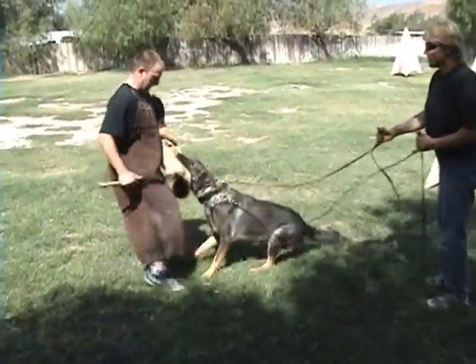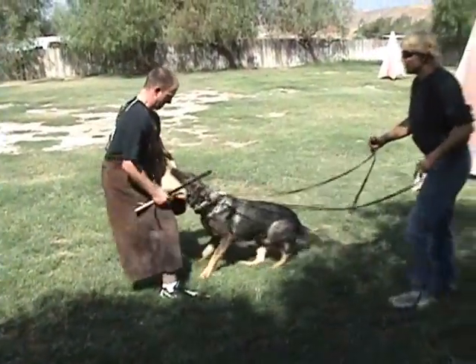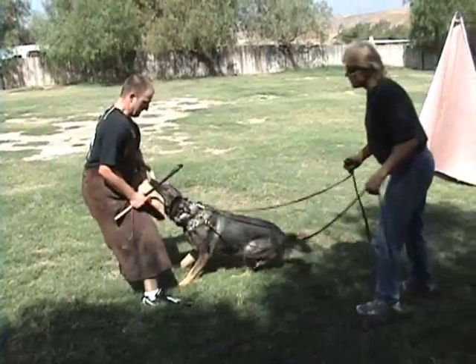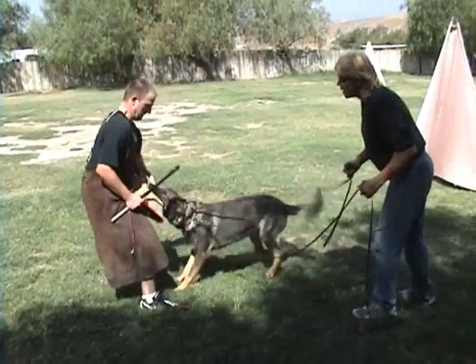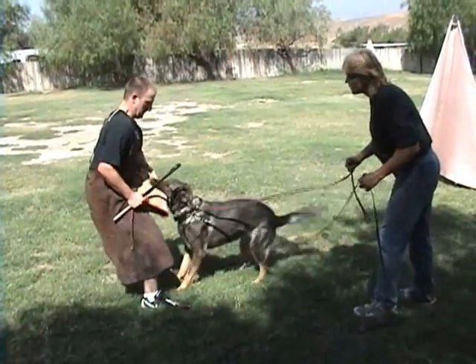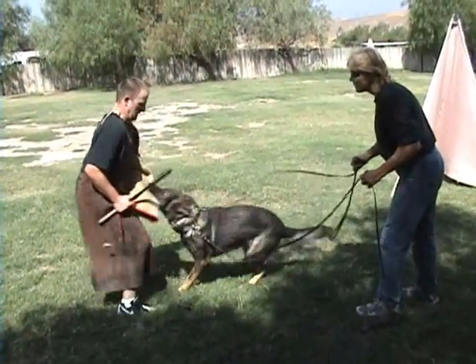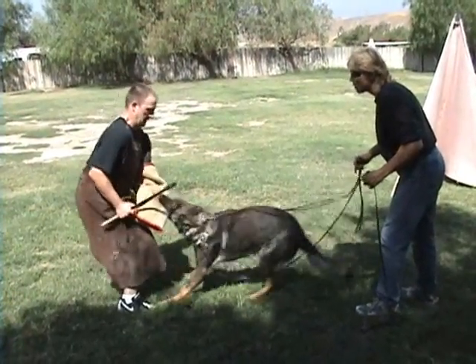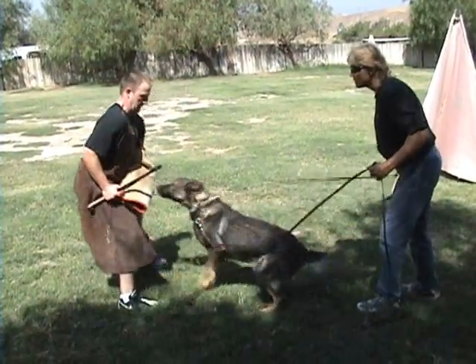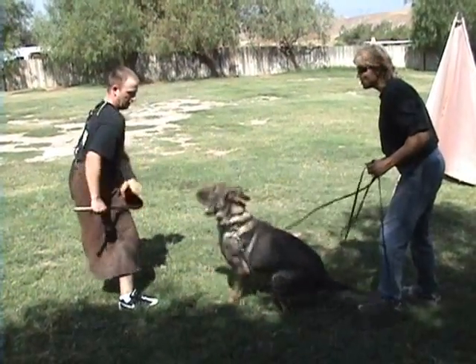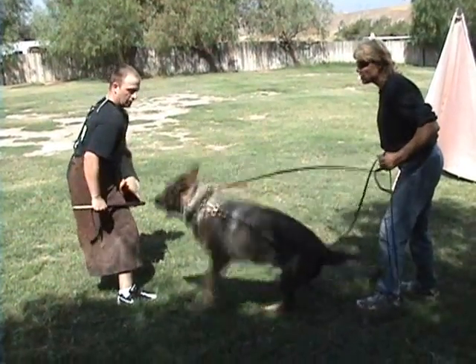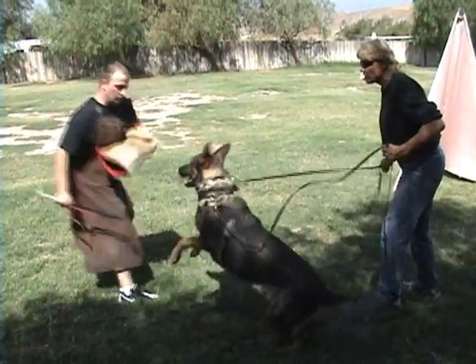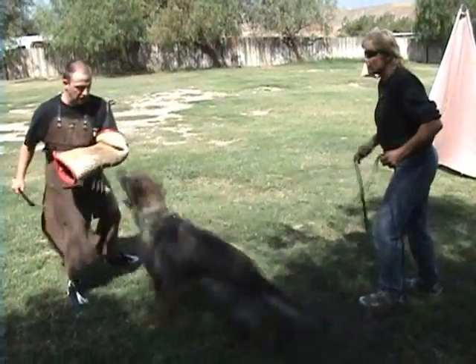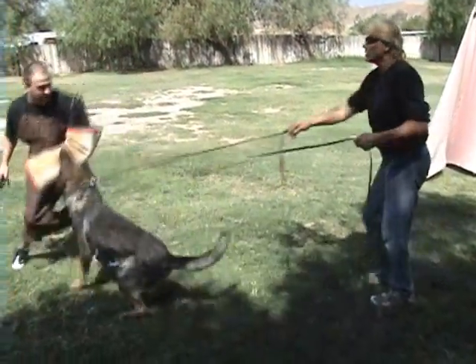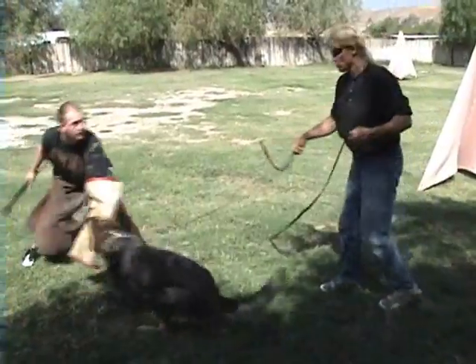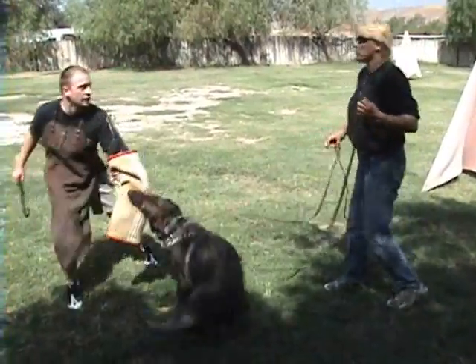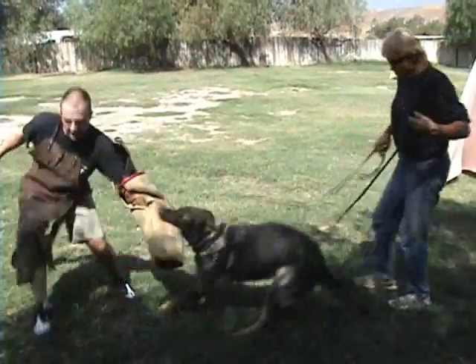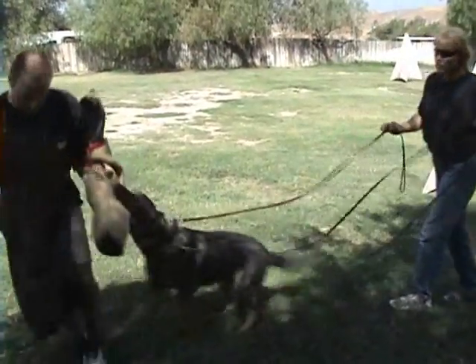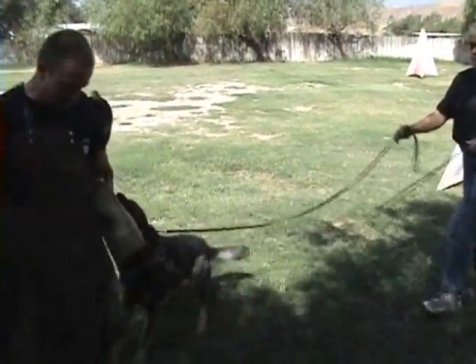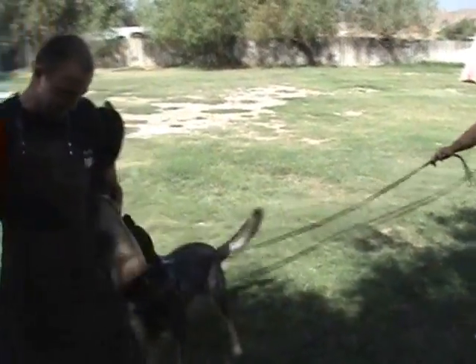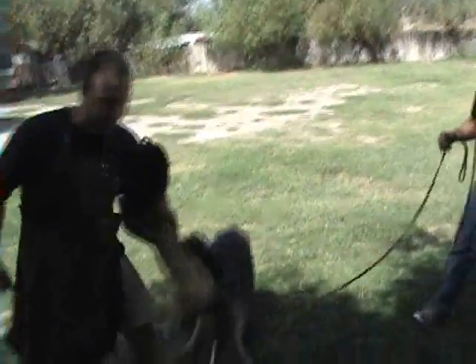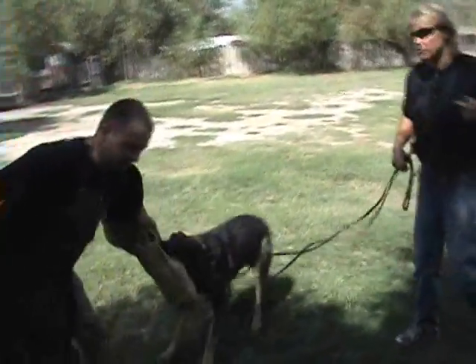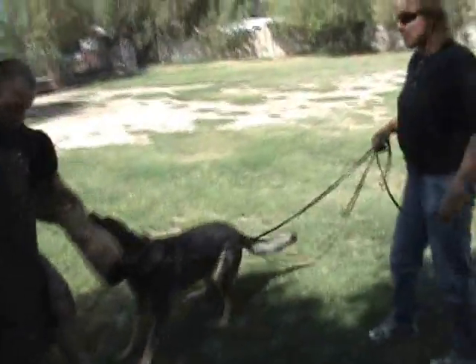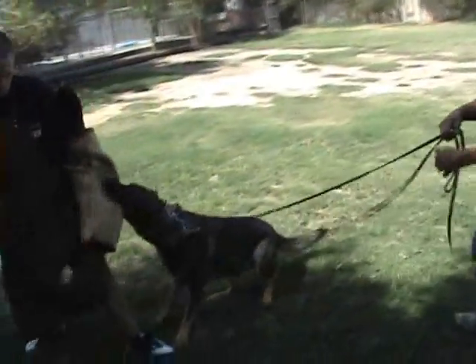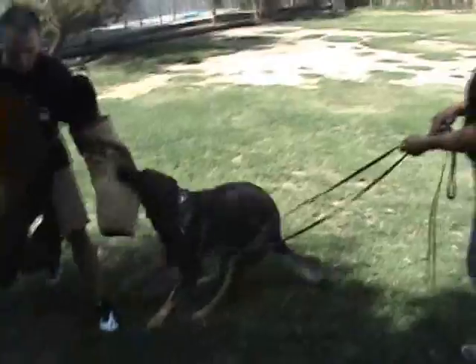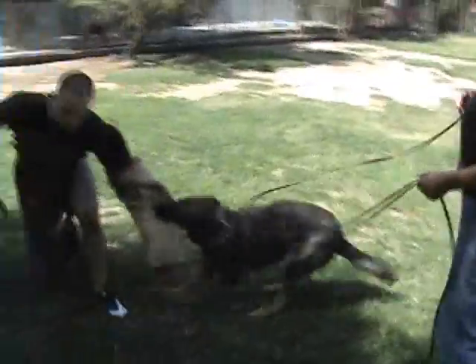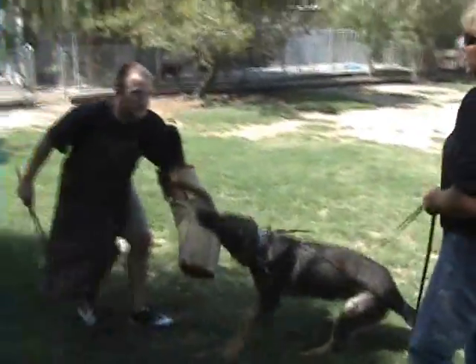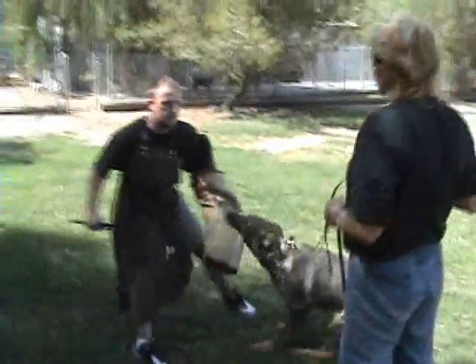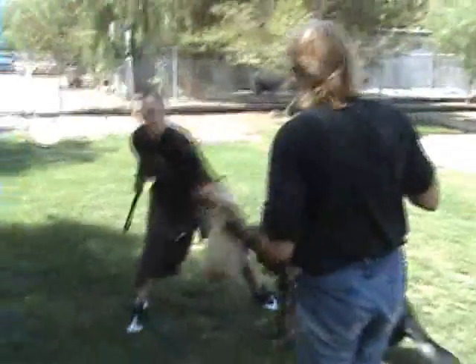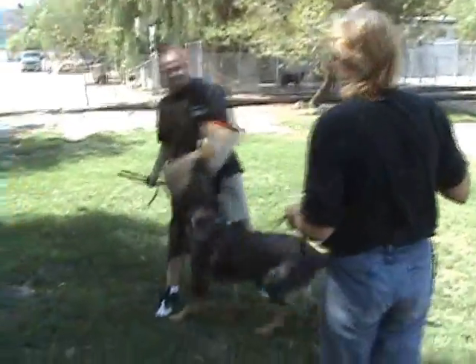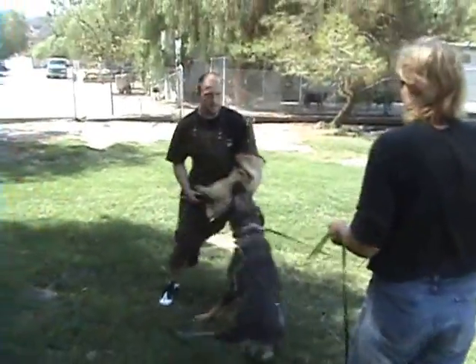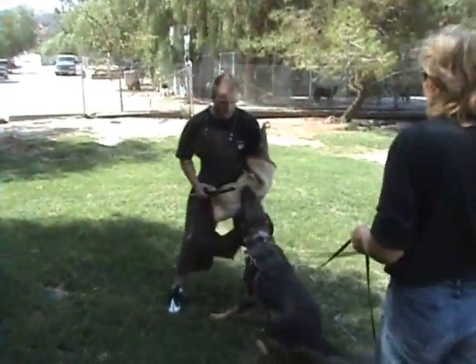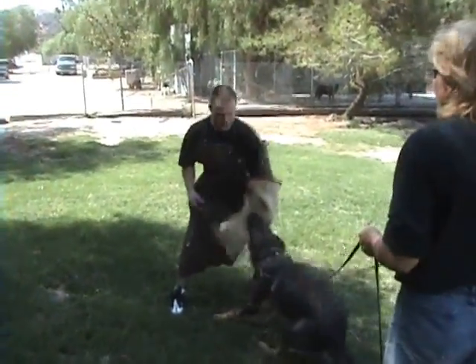One more. Good. Out. Out. Watch this. Okay. I need you to rip the bite more. Rip the bite more. Good. We need to calm him down after this because he's going to get too hectic. Then put him in the front like it's coming out and then let it slip off. Let it slip off.